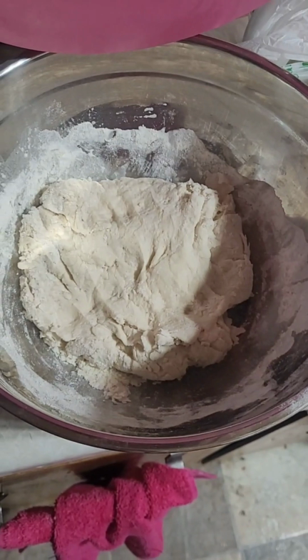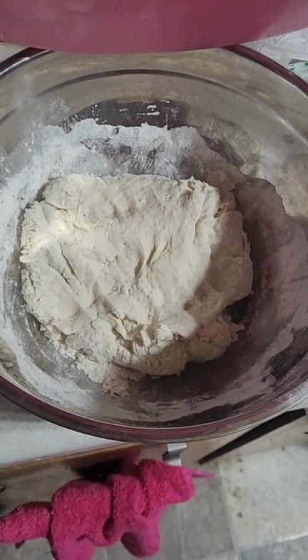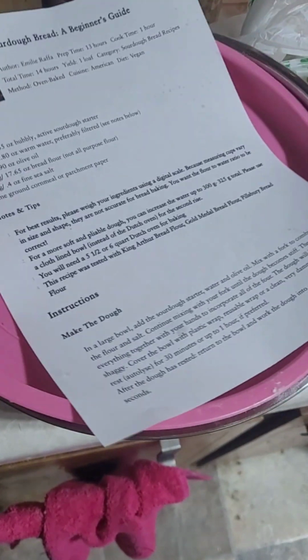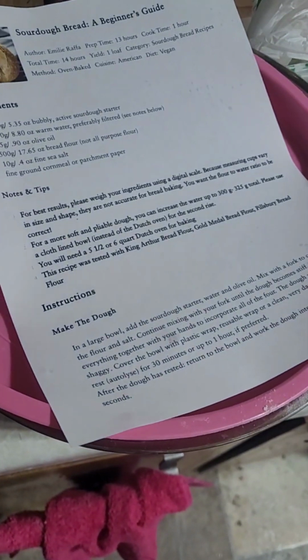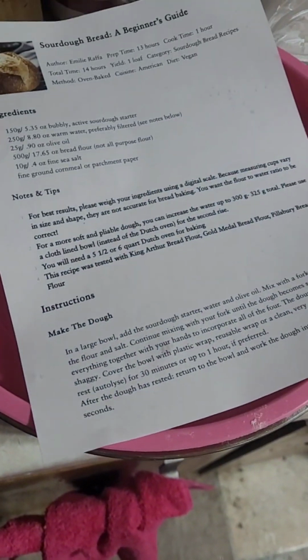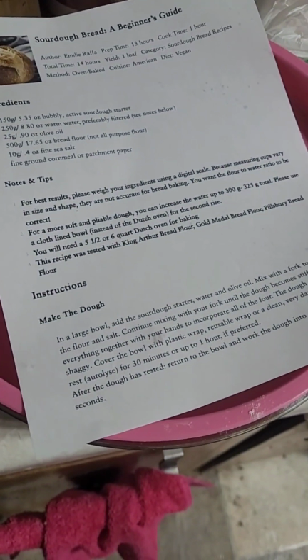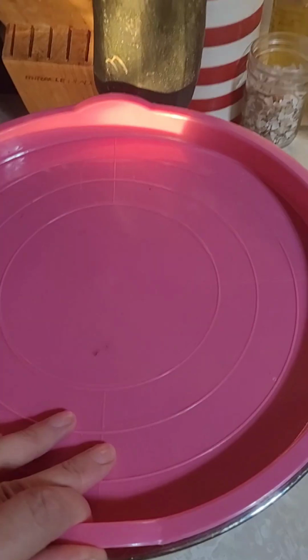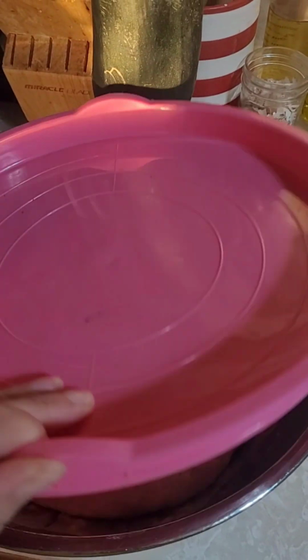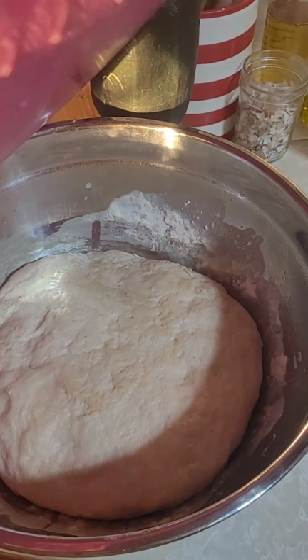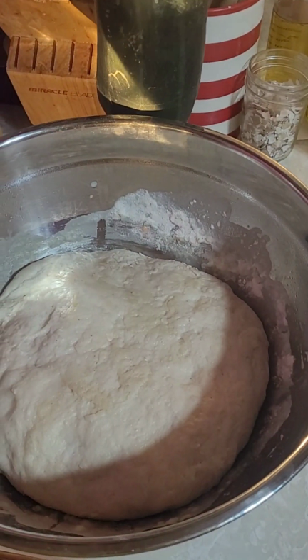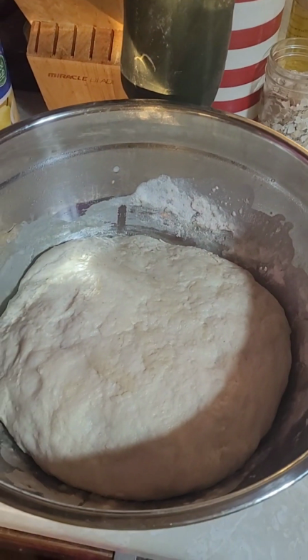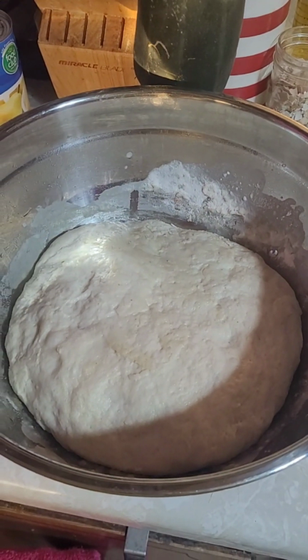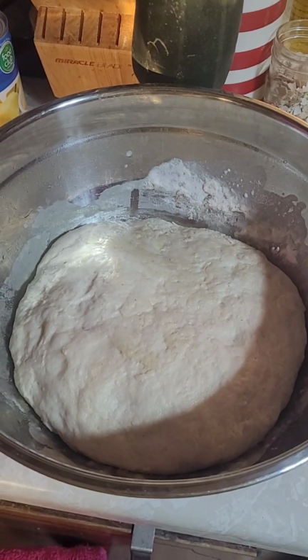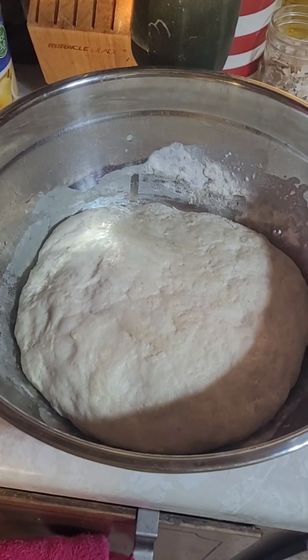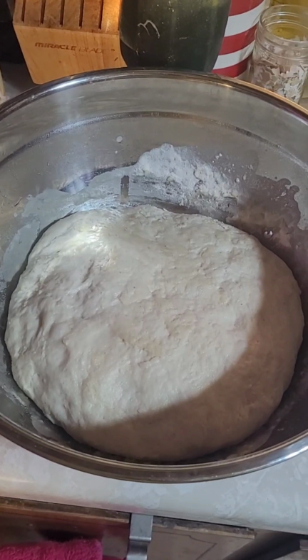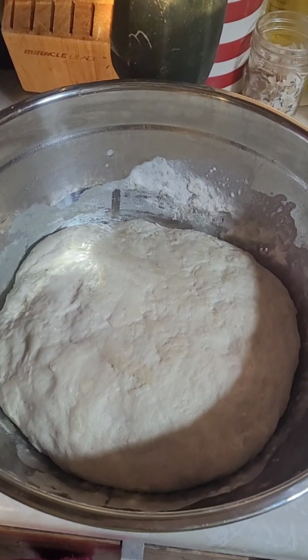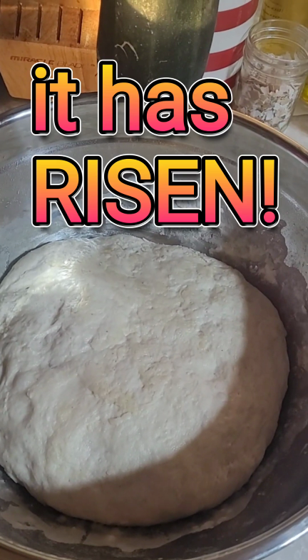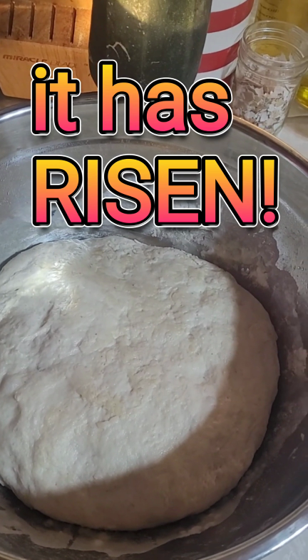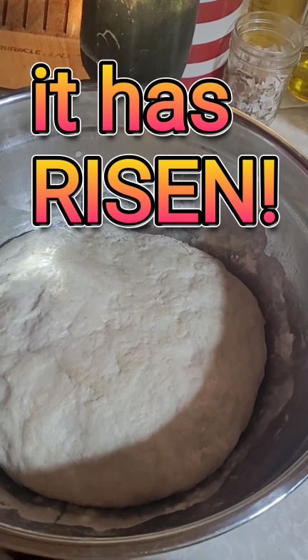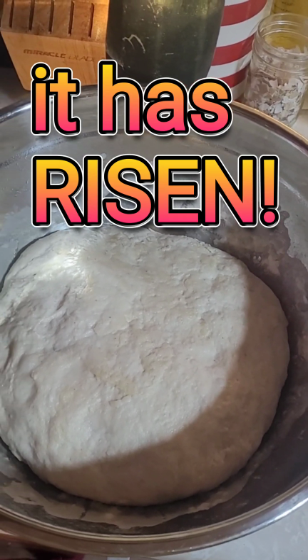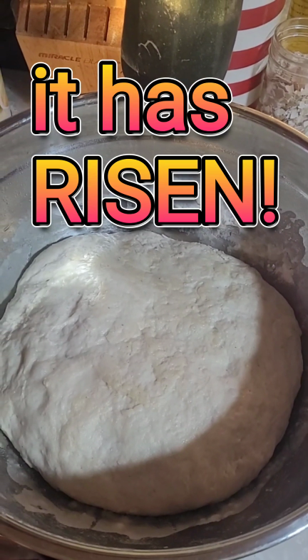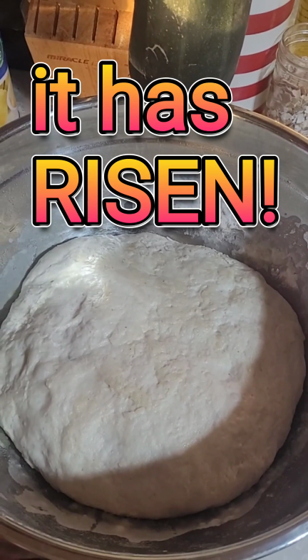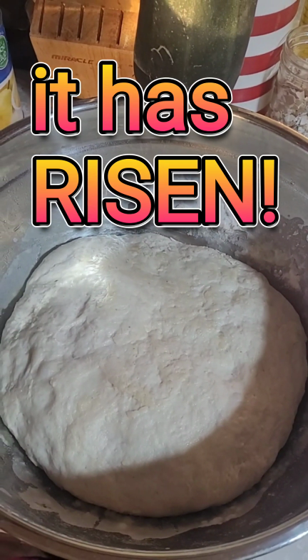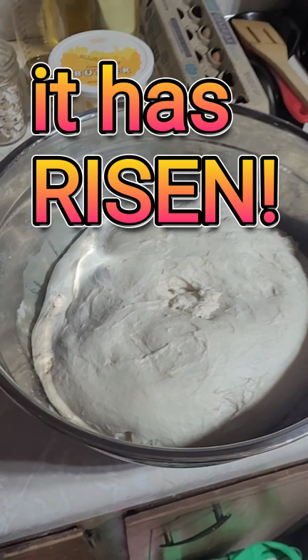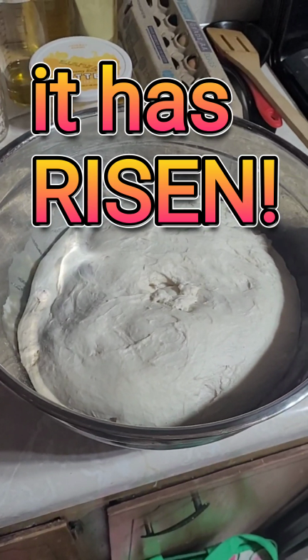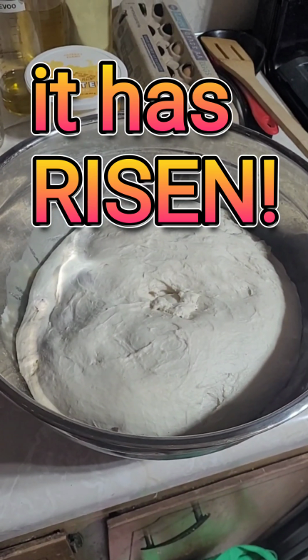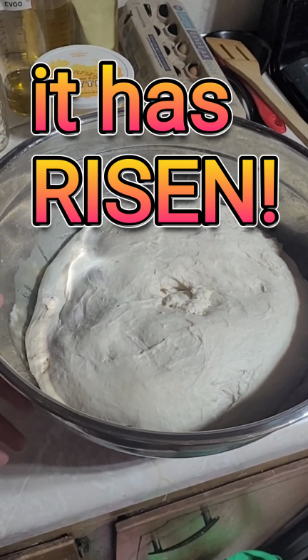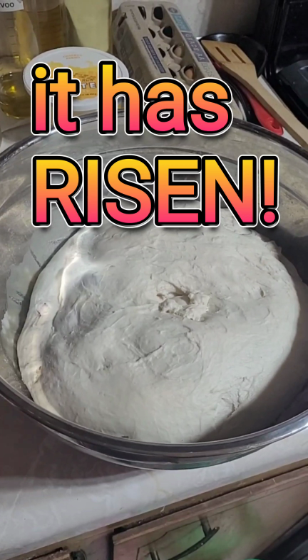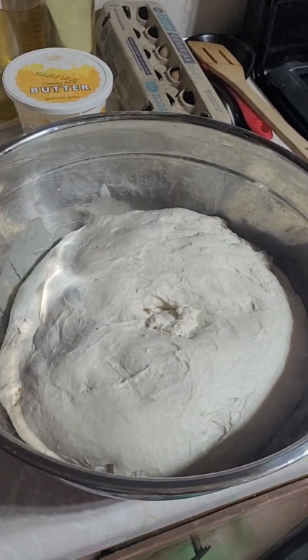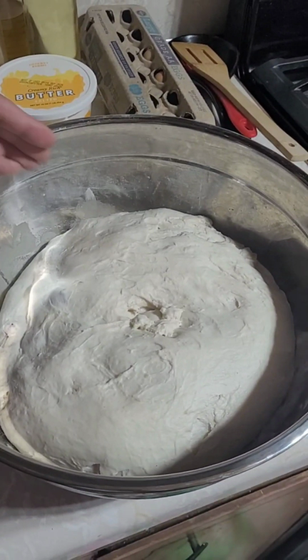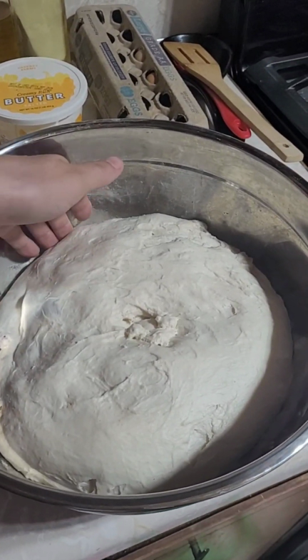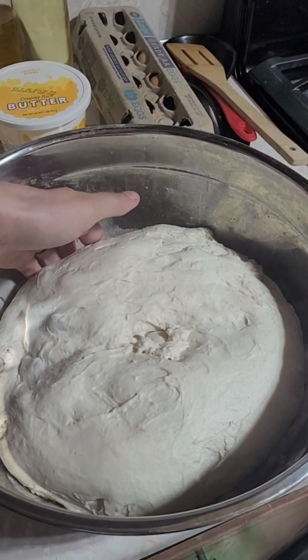Now we let it rest for one hour. This is what it looks like the next day. Now we need to shape it. This is what it looks like, risen after a full 24 hours.